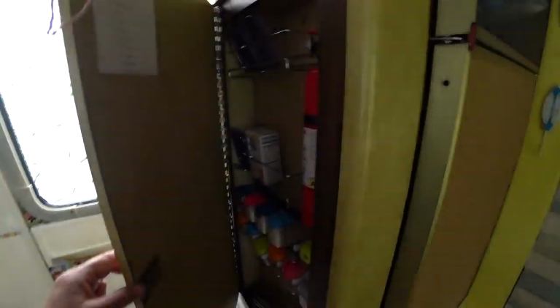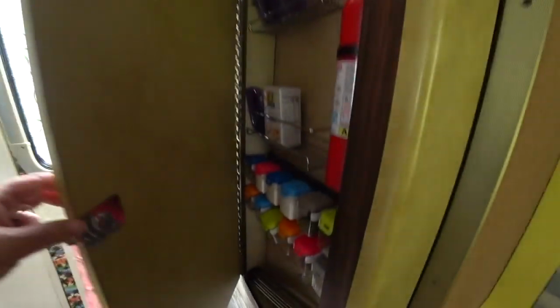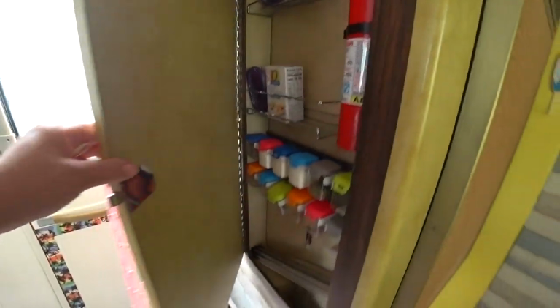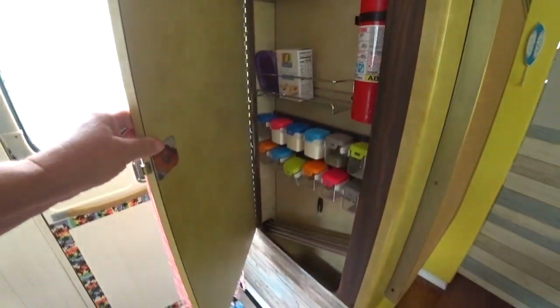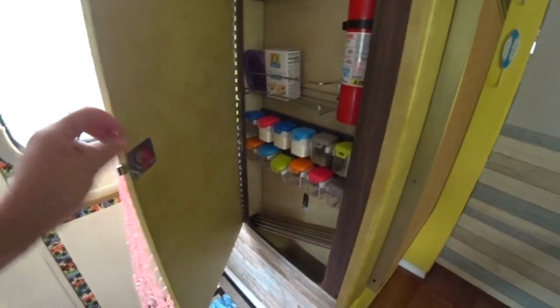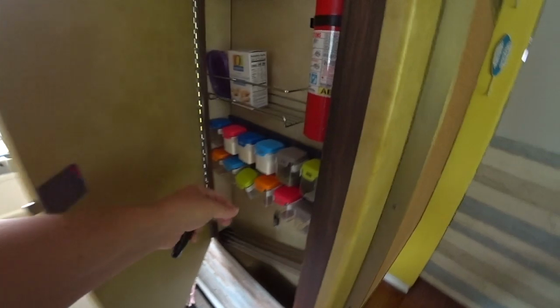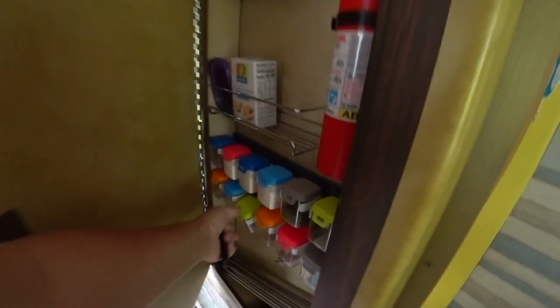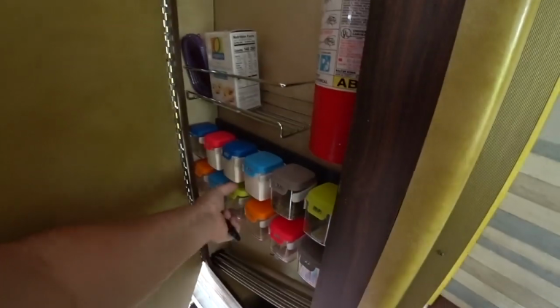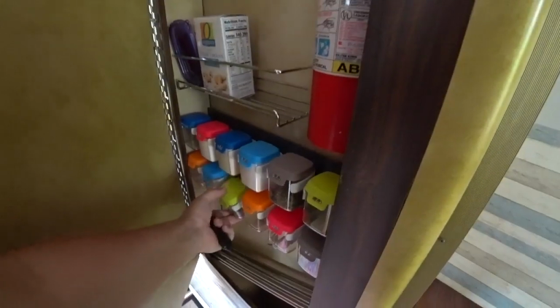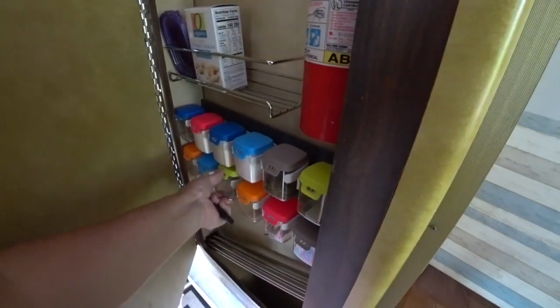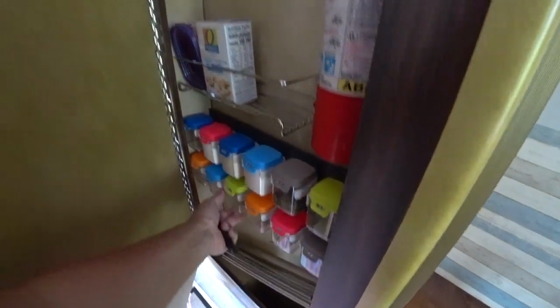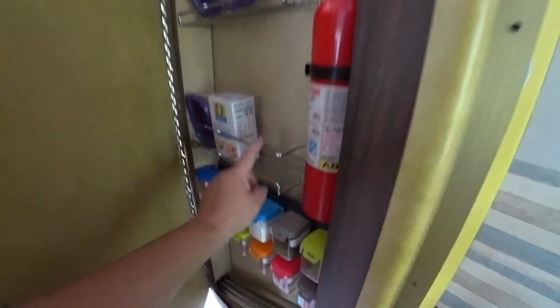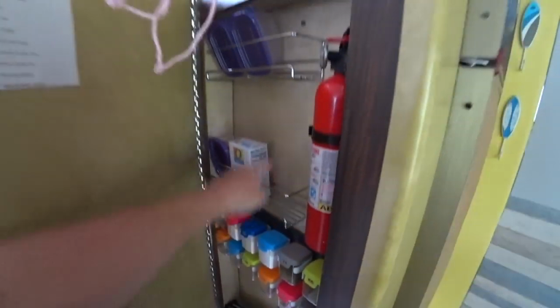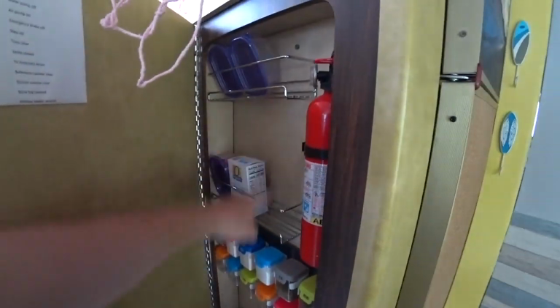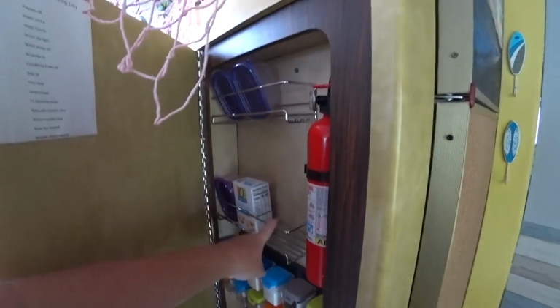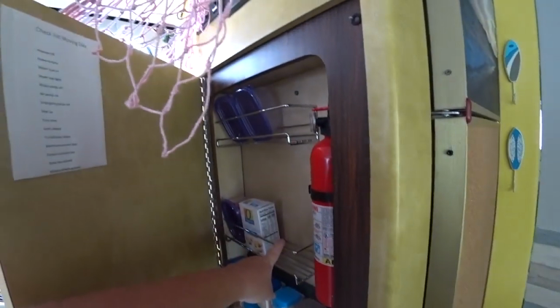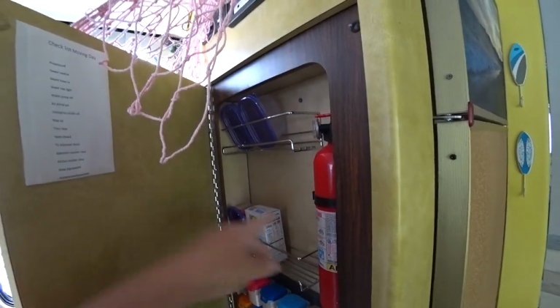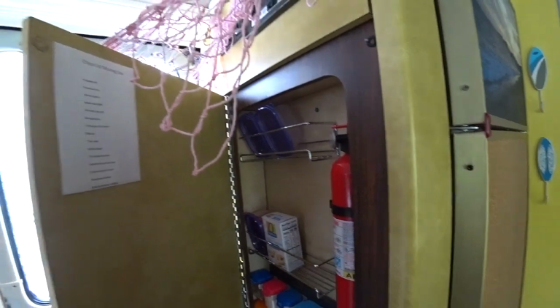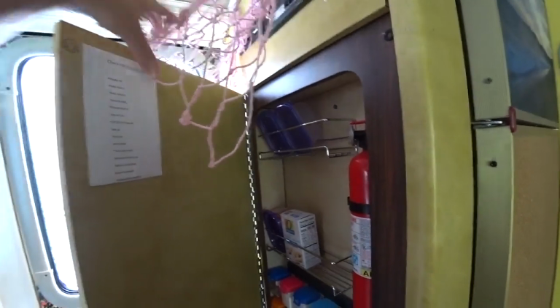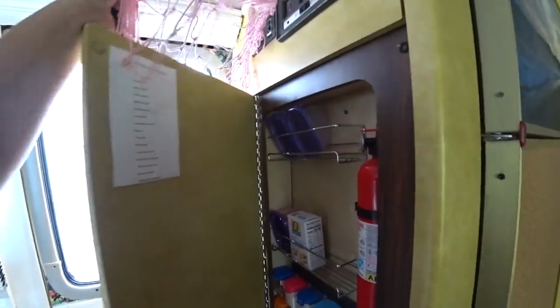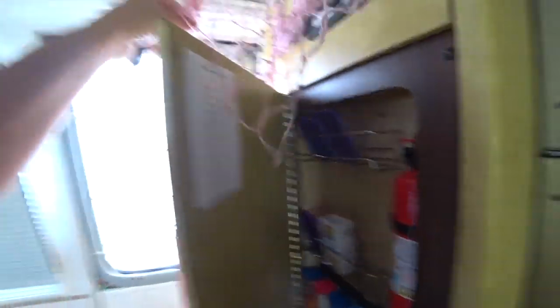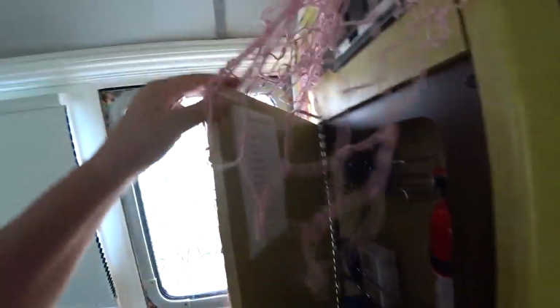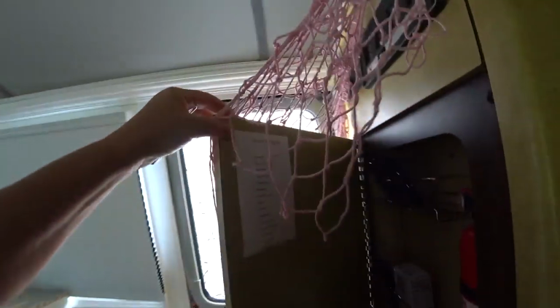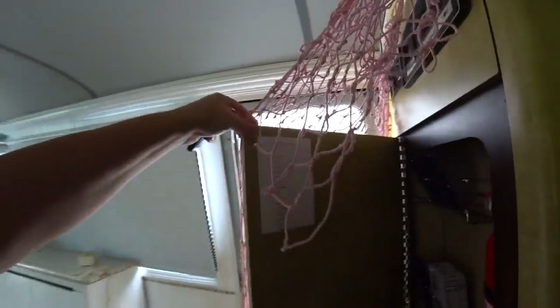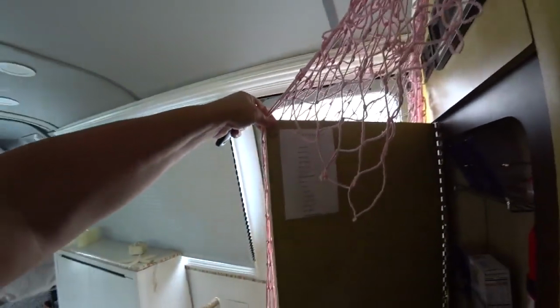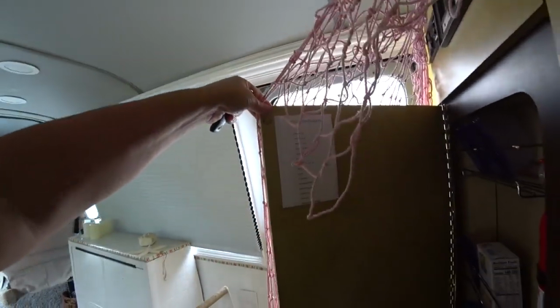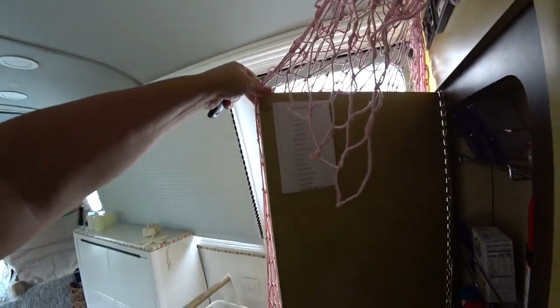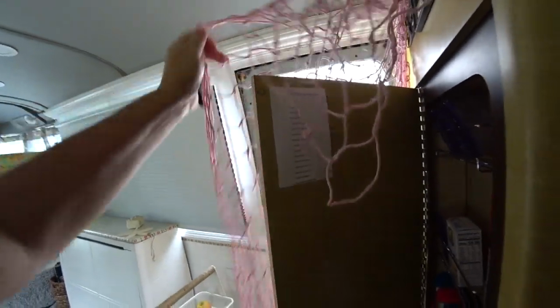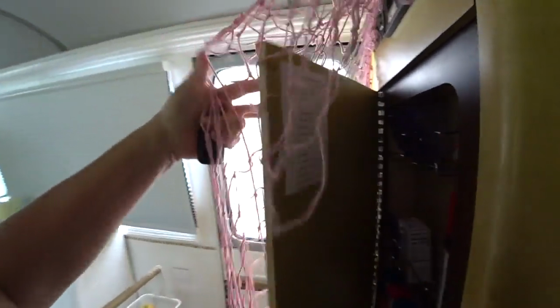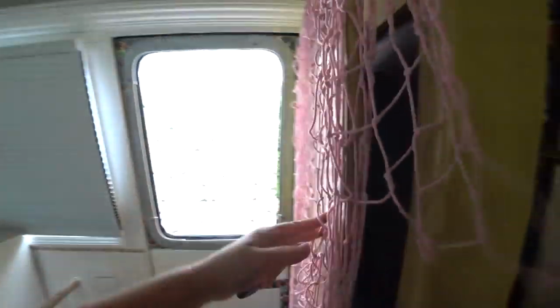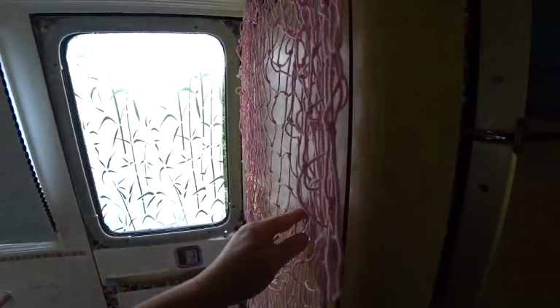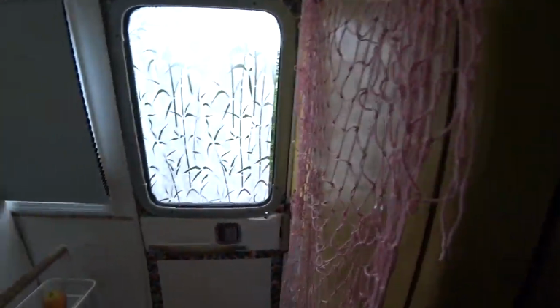Here's our spice rack that goes up and down, and I measured so that I know salad dressing bottles will fit here. Here's our checklist for moving day so we don't forget the little details when we're heading out.